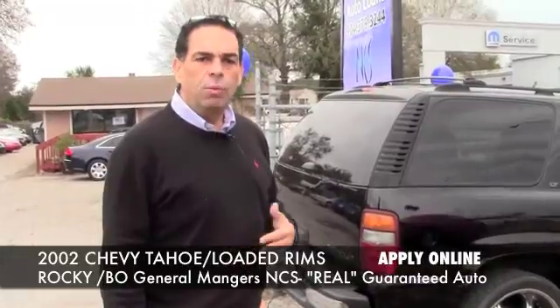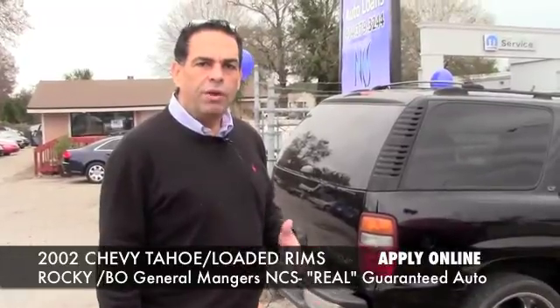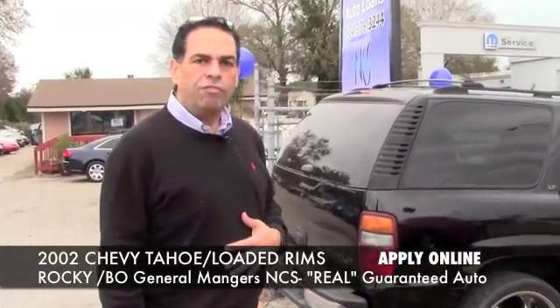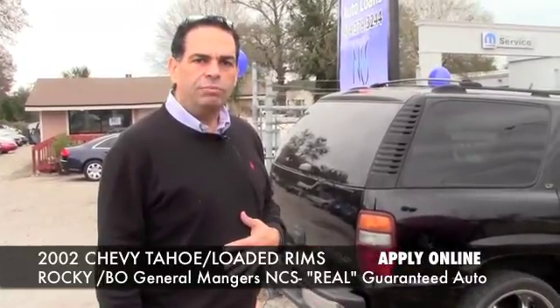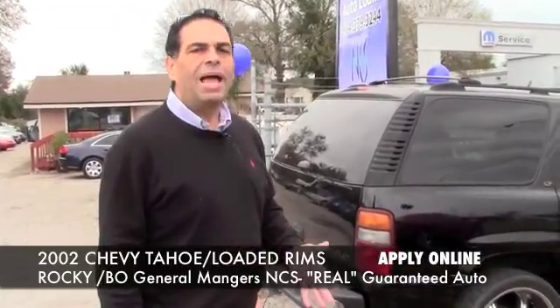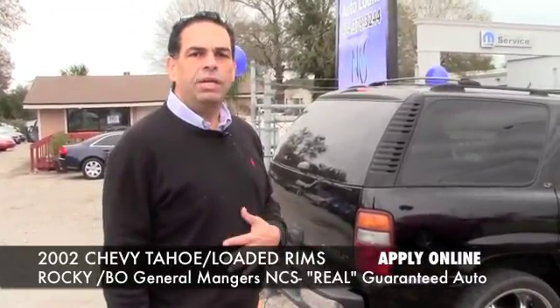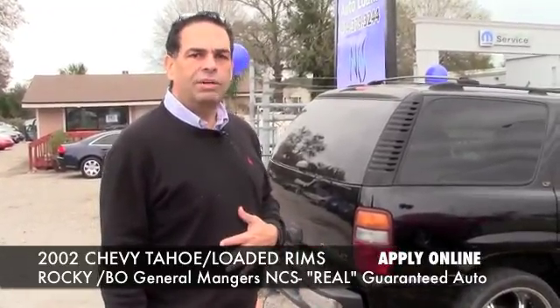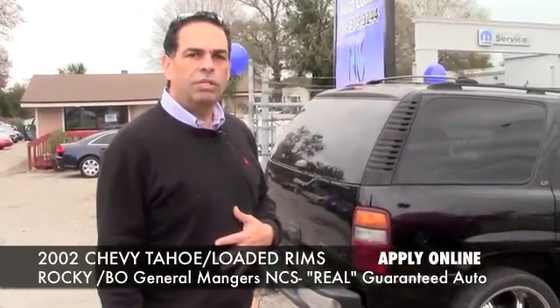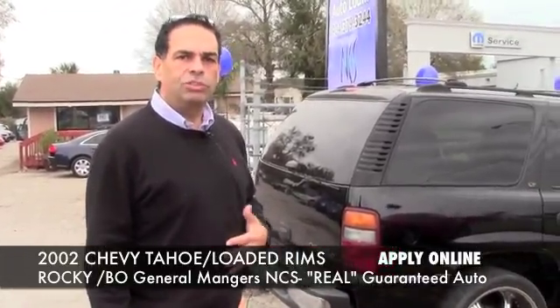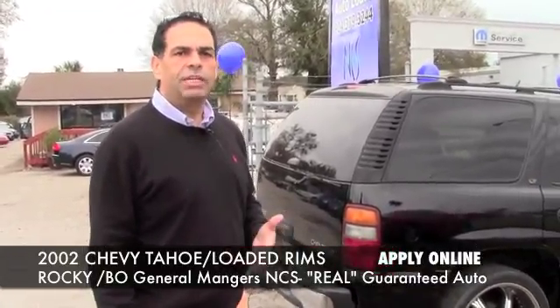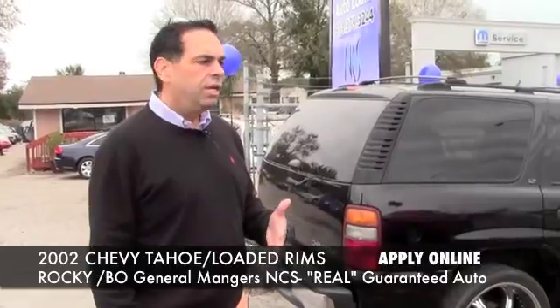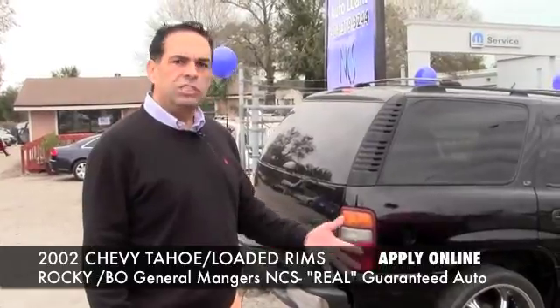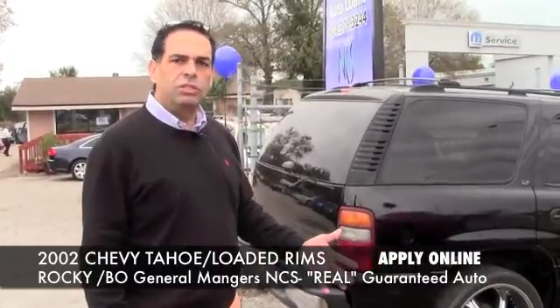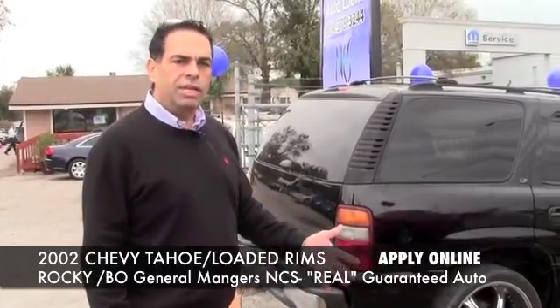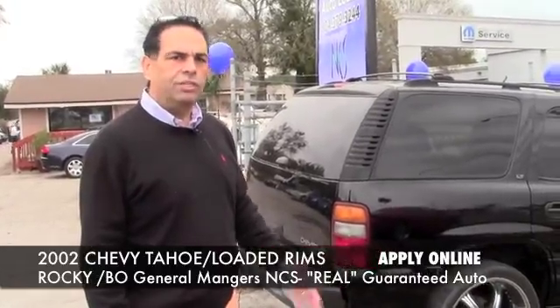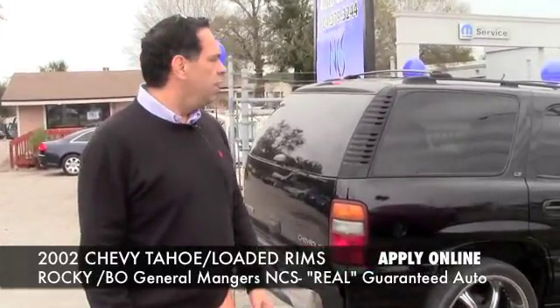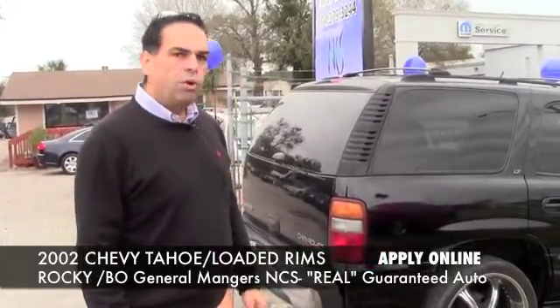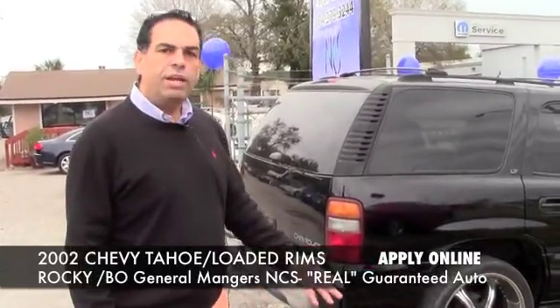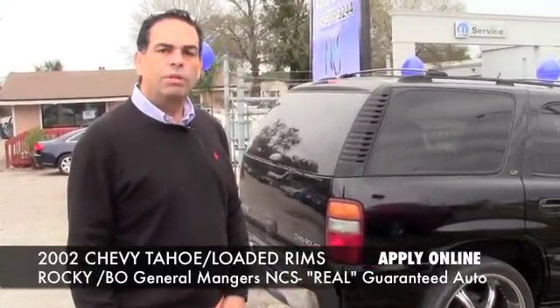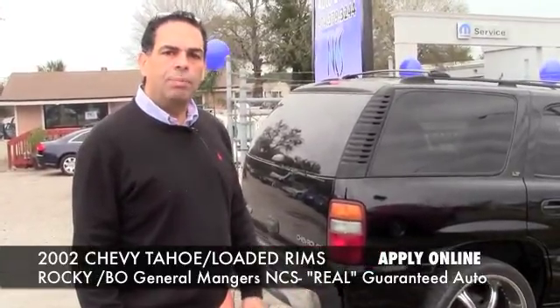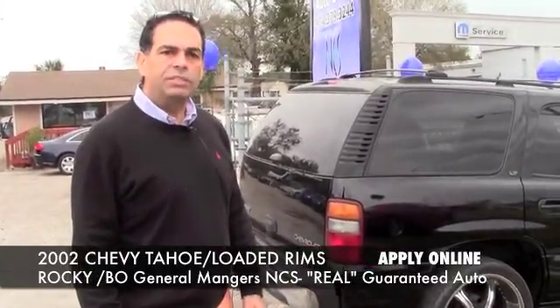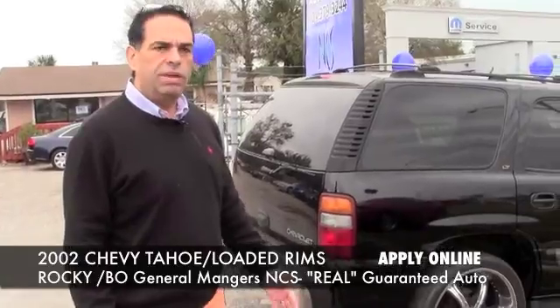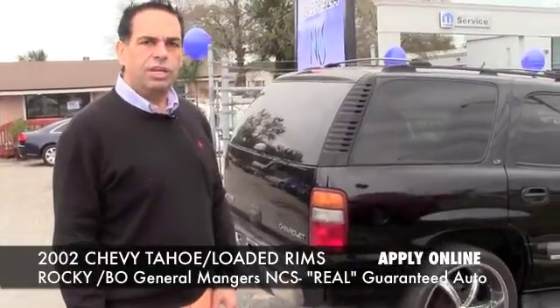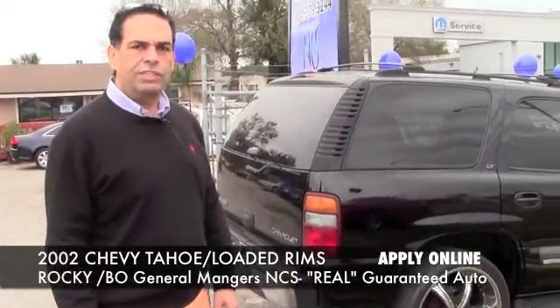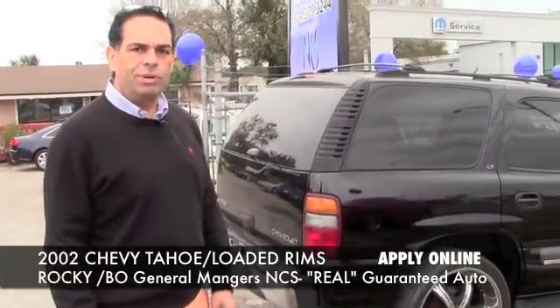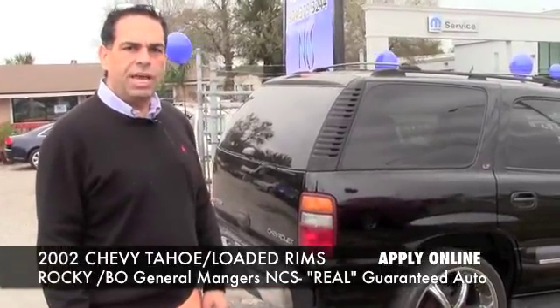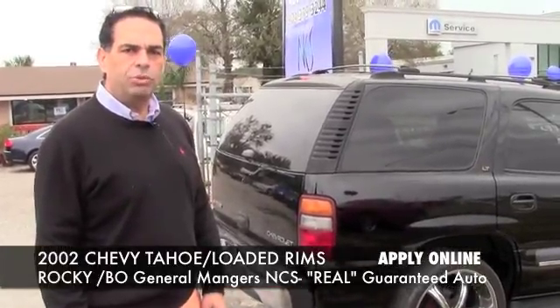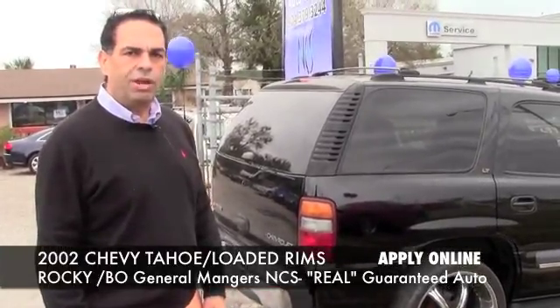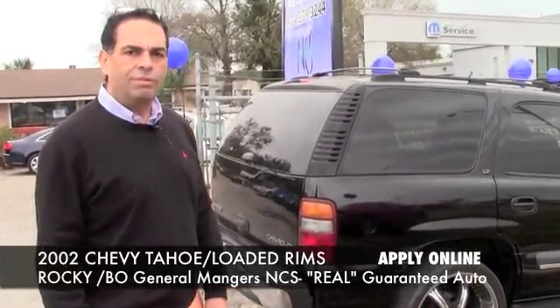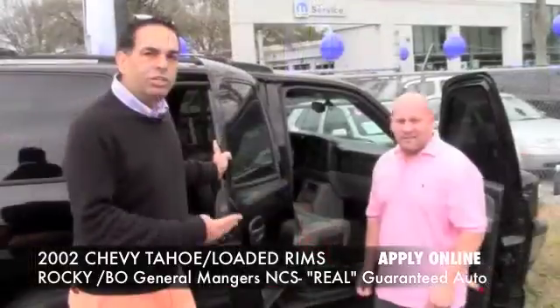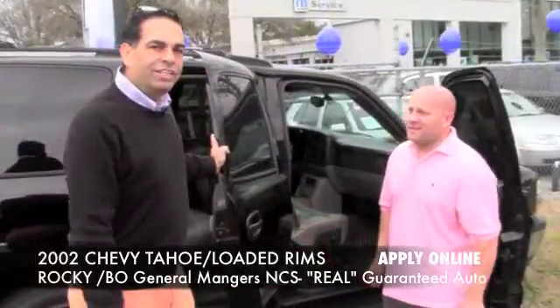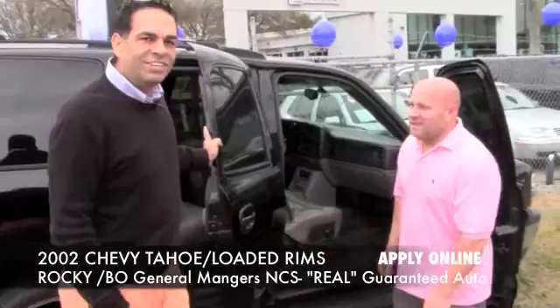We do guarantee our financing. We're a platinum dealer with several of our lenders, which allows us to get special consideration. So if you've had any trouble, please give us a chance to earn your business and I'm sure we'll take great care of you.